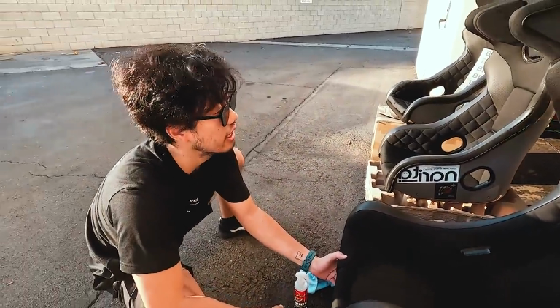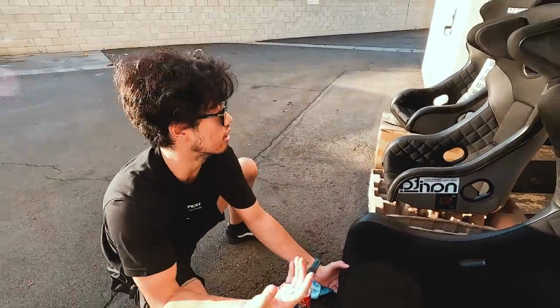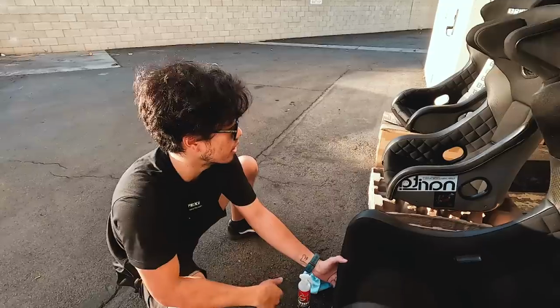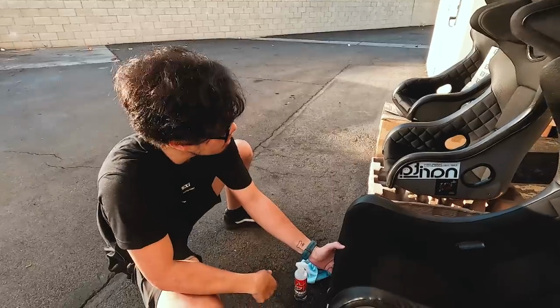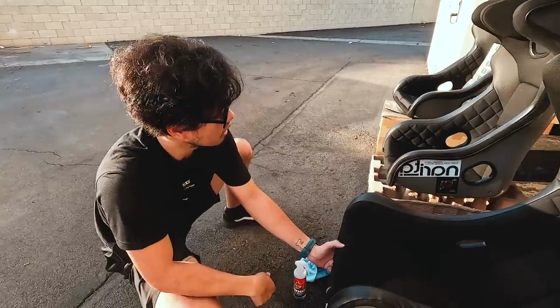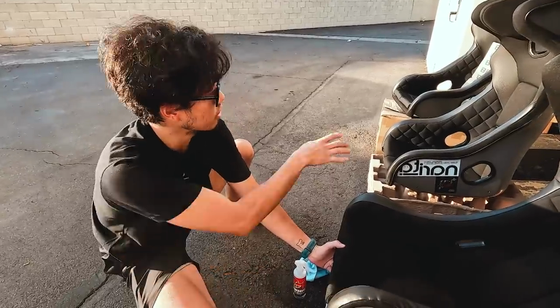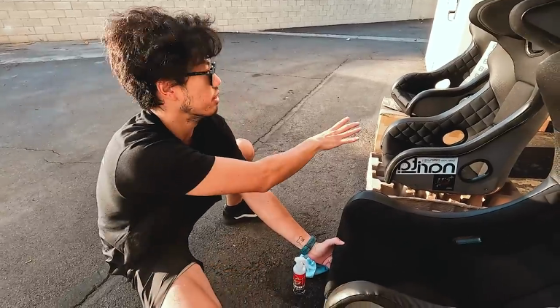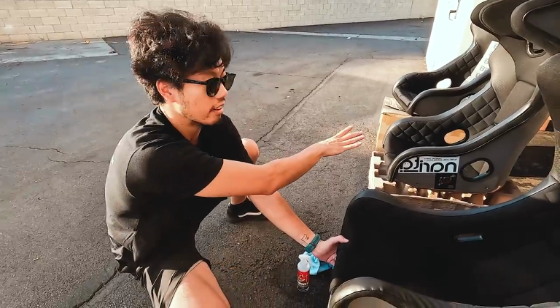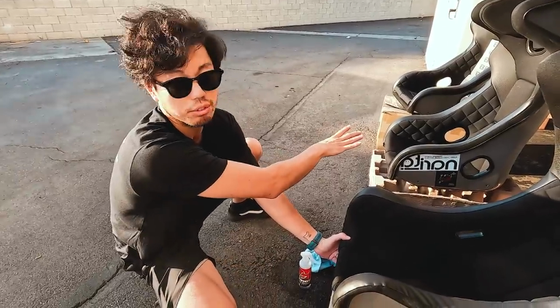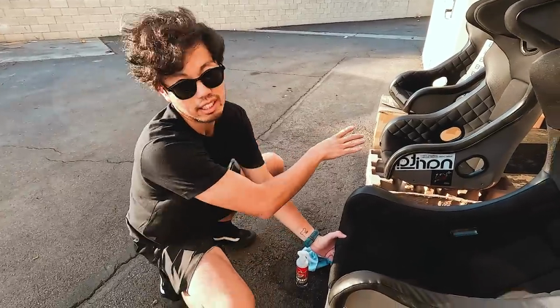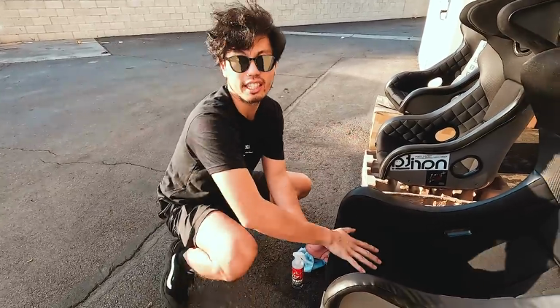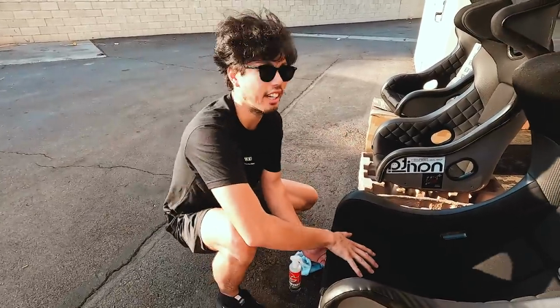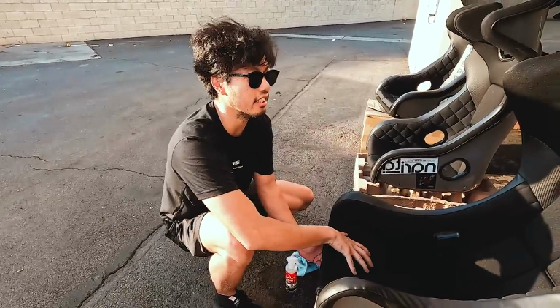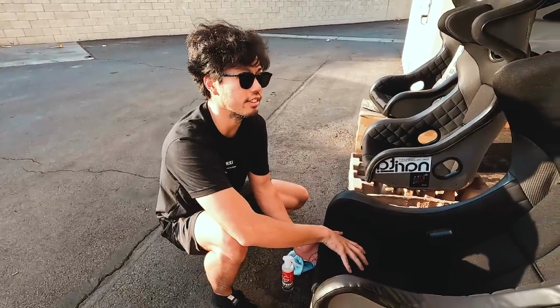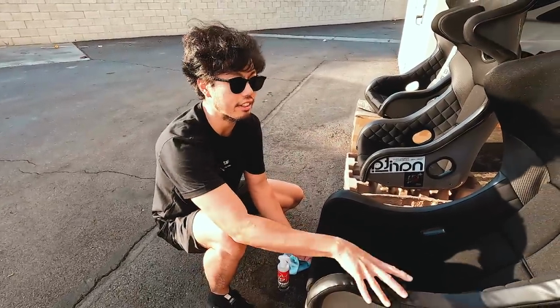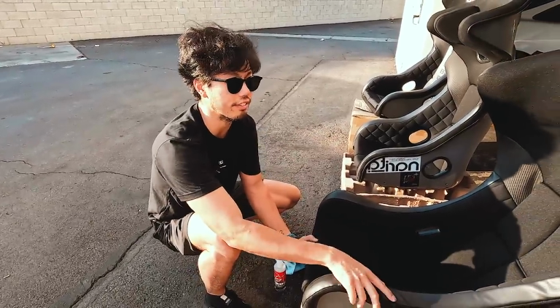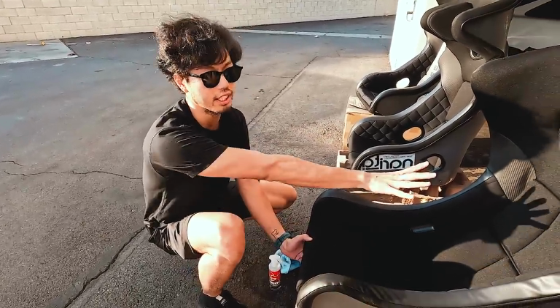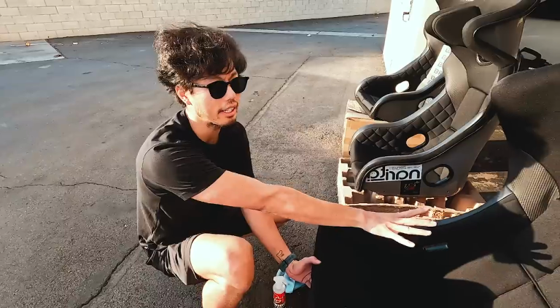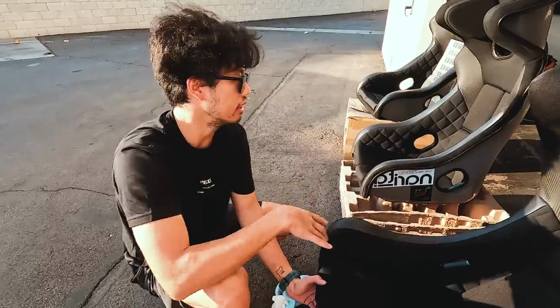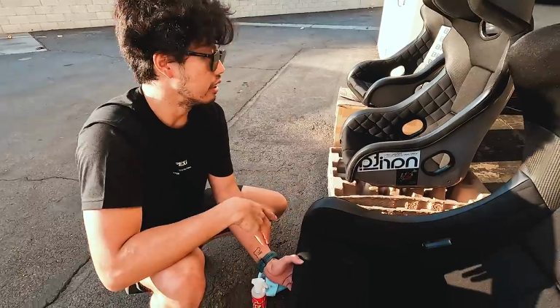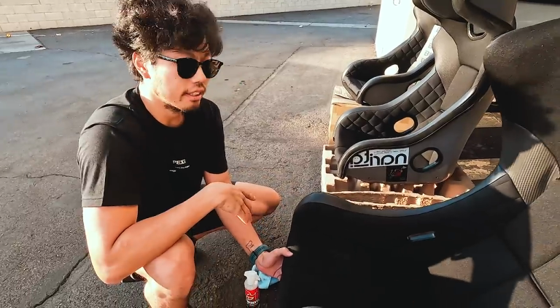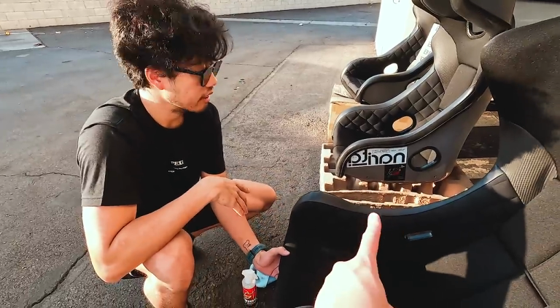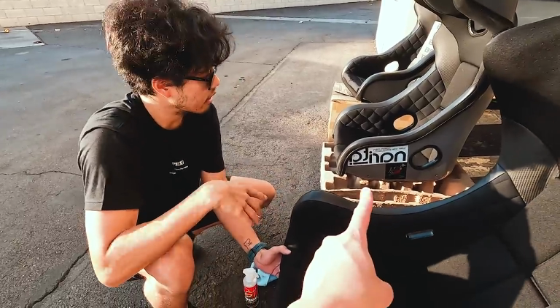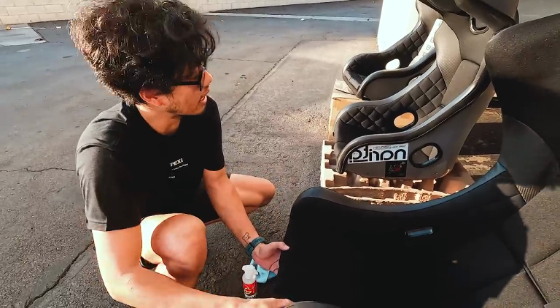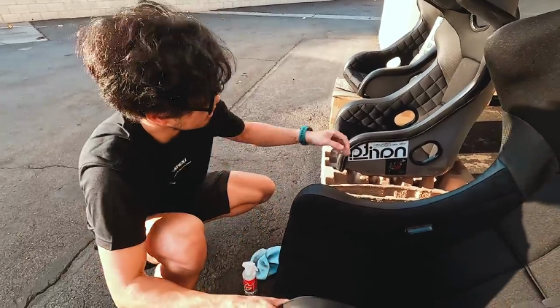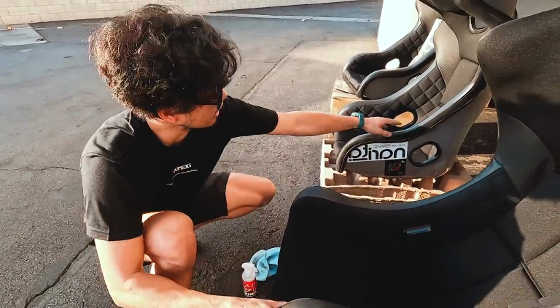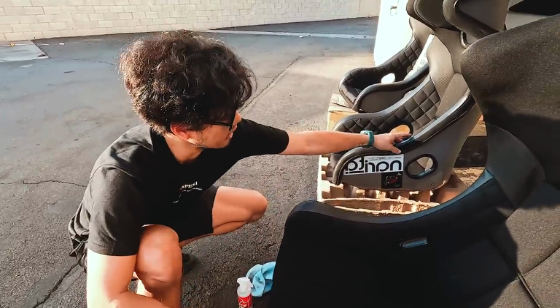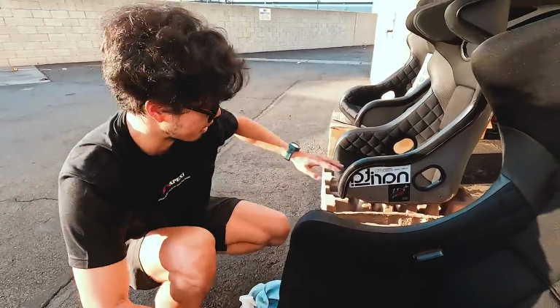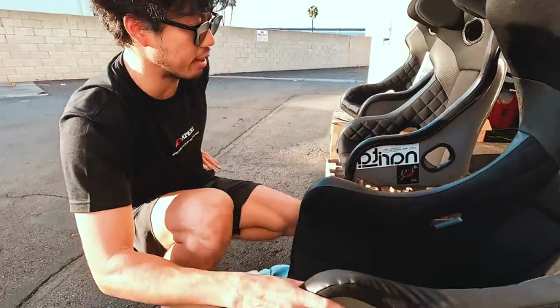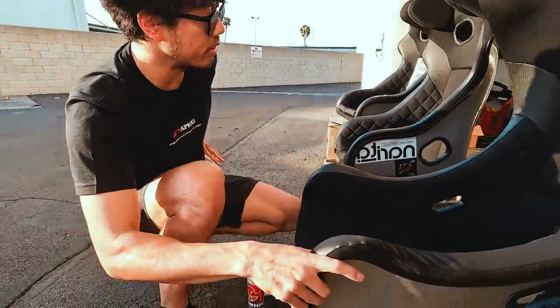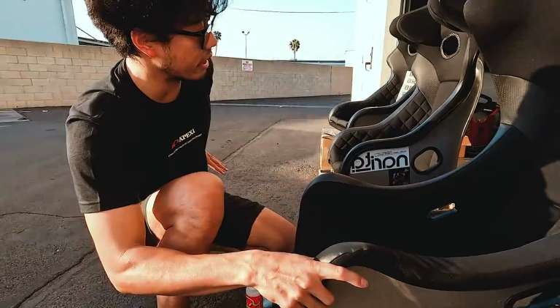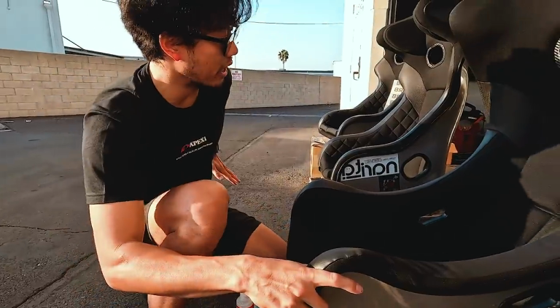I think it looks cooler. These two also hold you really well, but I like the look and the feel, and this one feels really good on my back. The bolsters are really straight and high on those. So this one technically has a higher side, but I almost think it's a little too high.